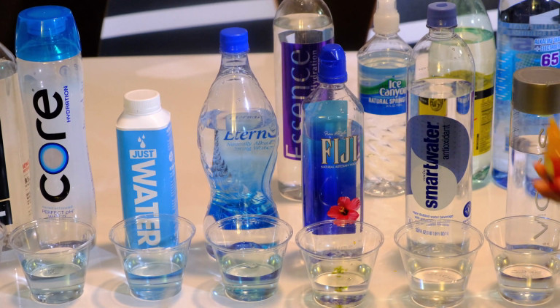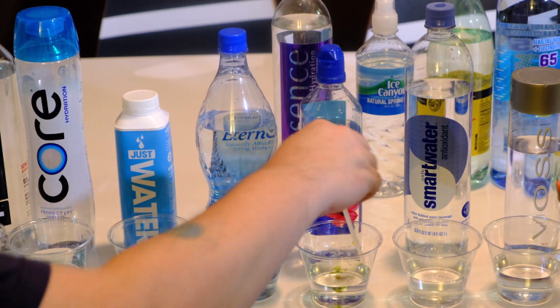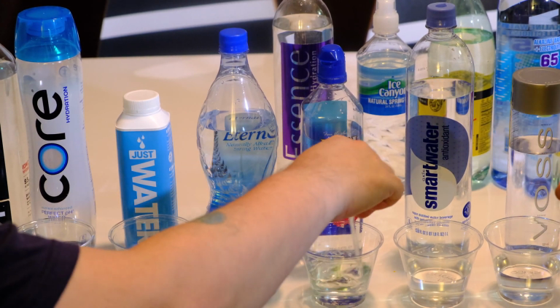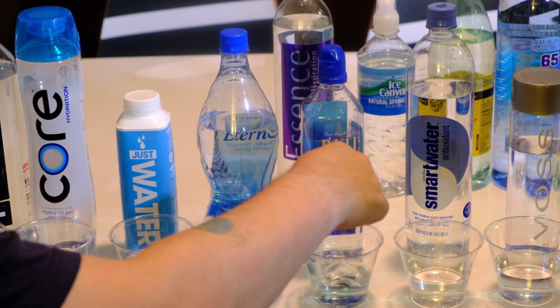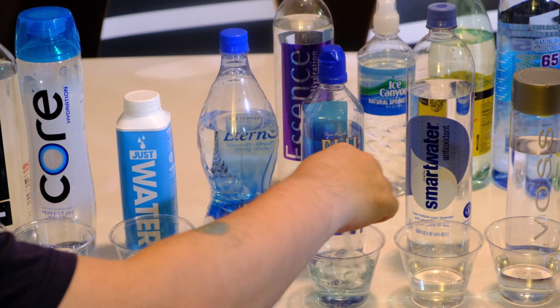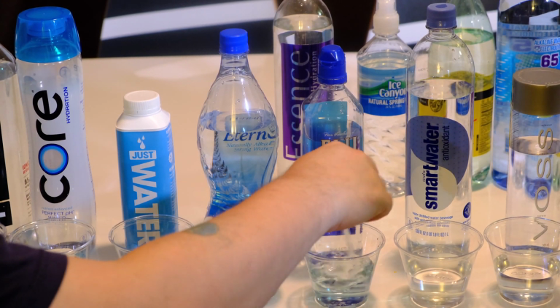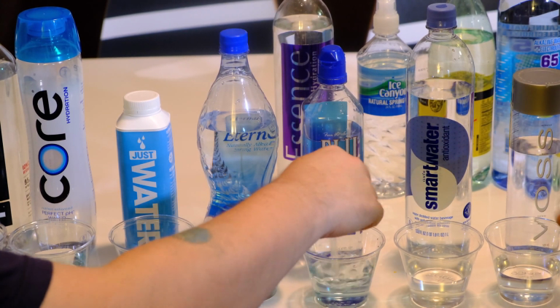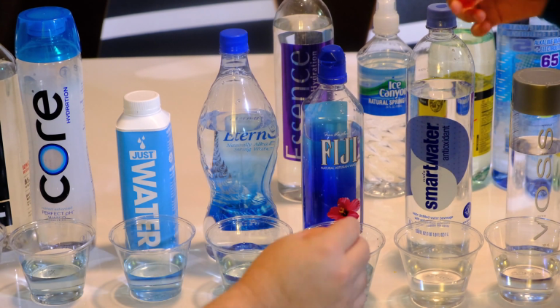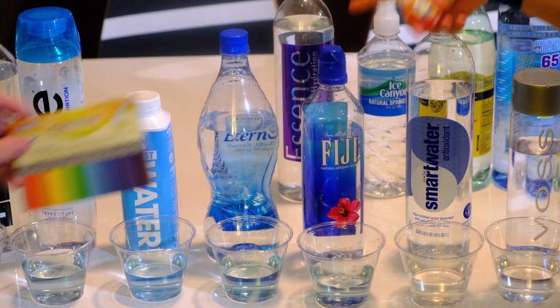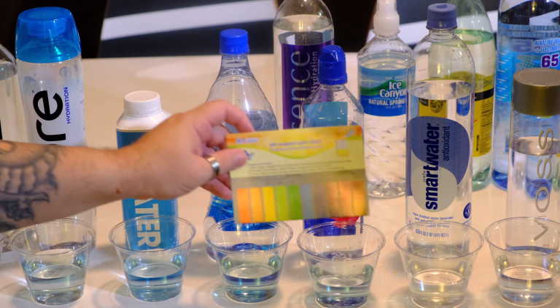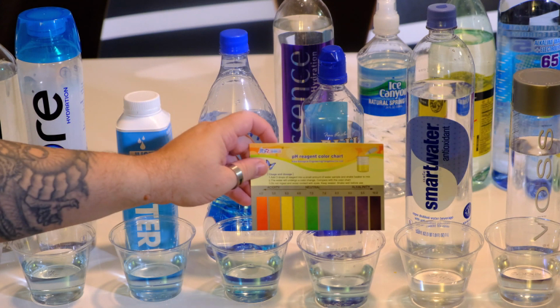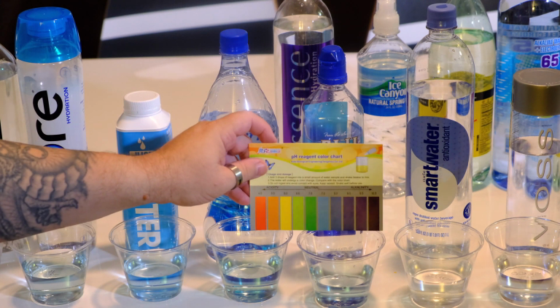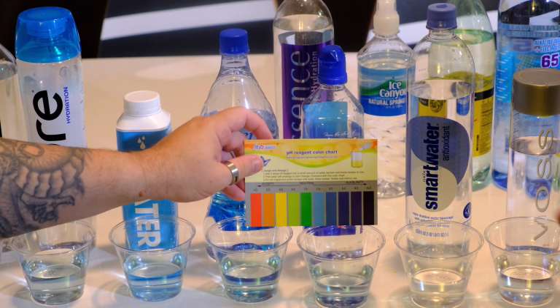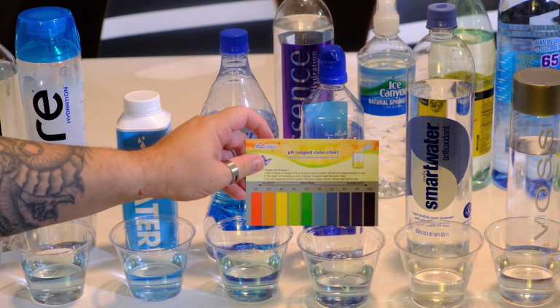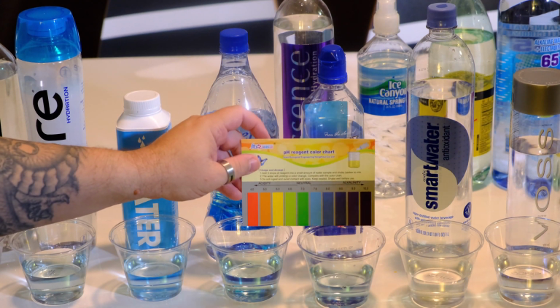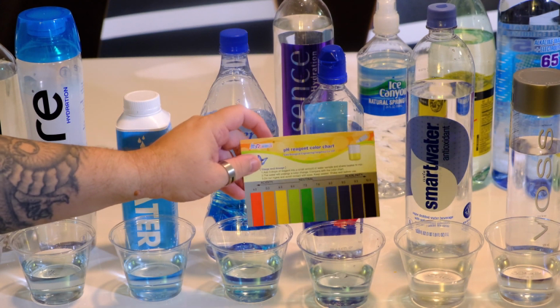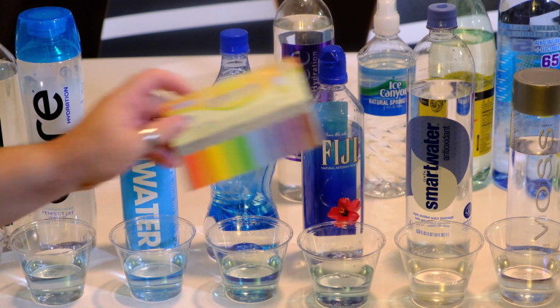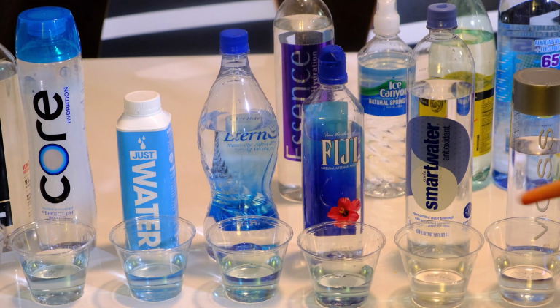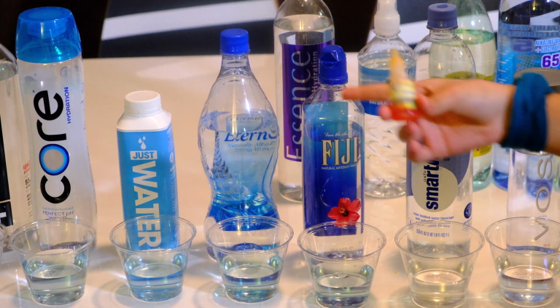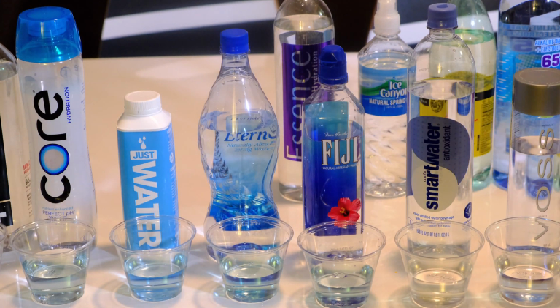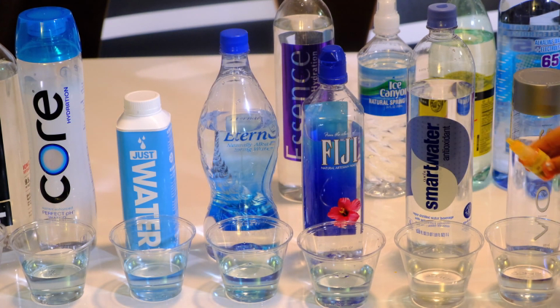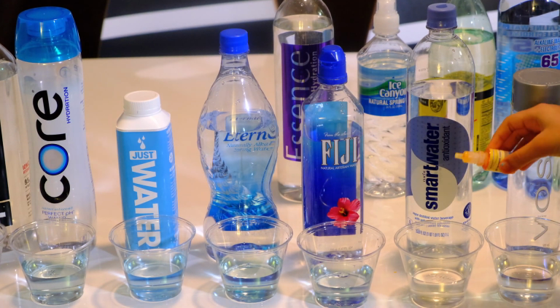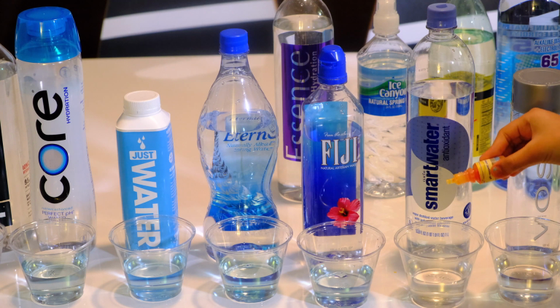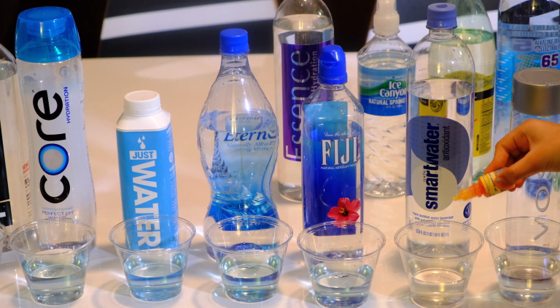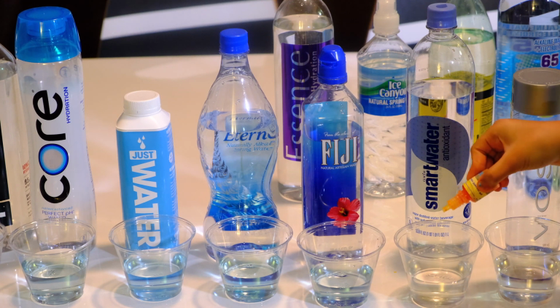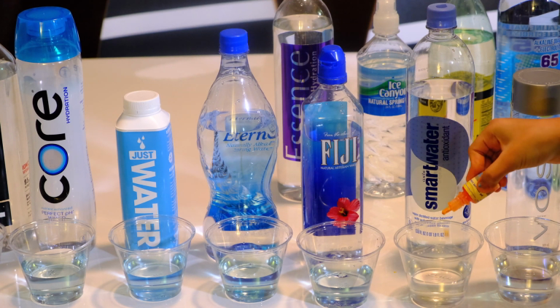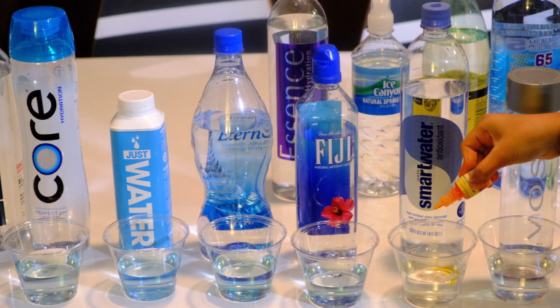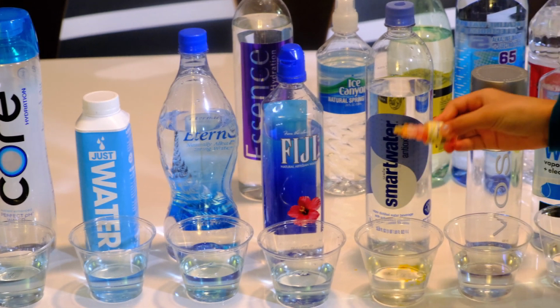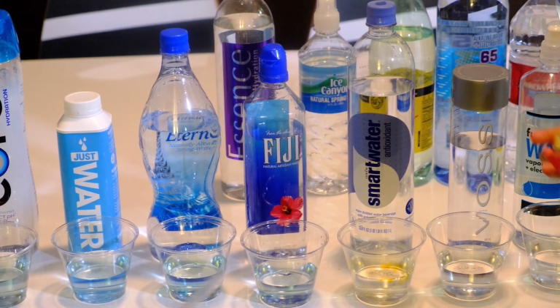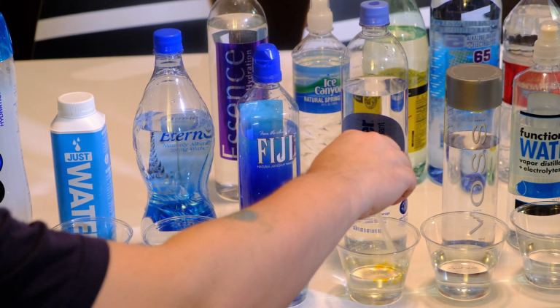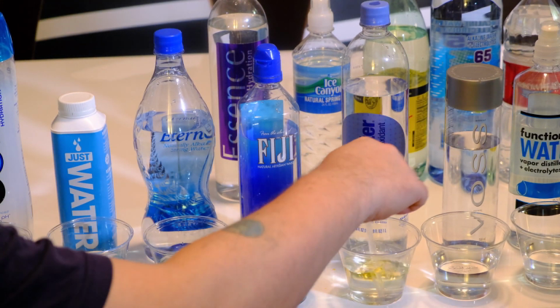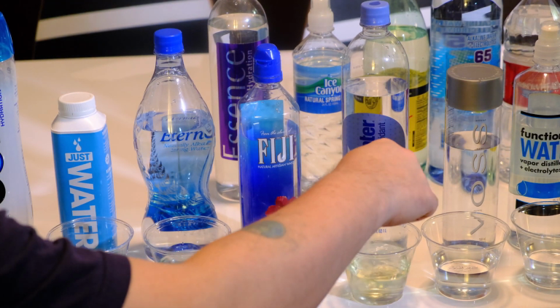Now we're doing the Fiji Water — three drops, stir it up. That's also about a 7, not too bad. They're all around blue.